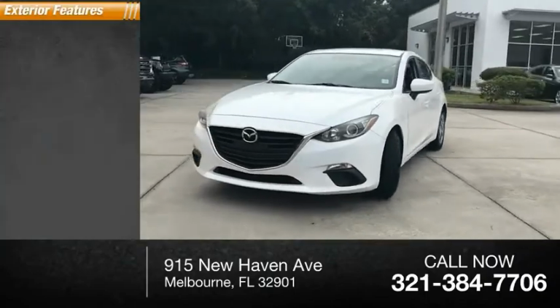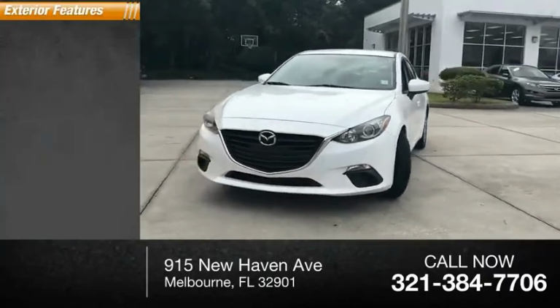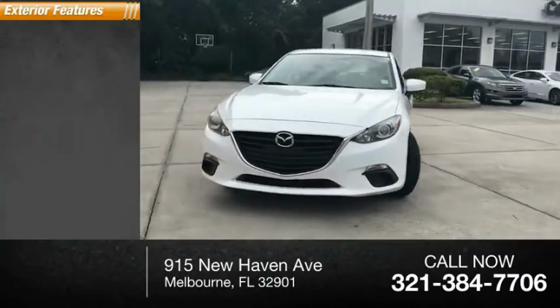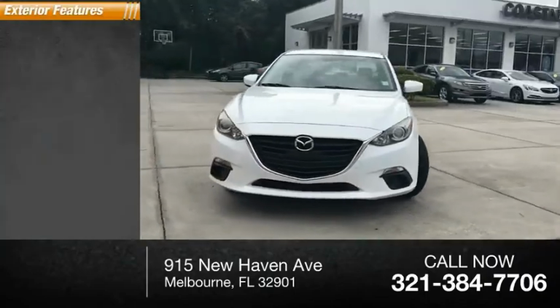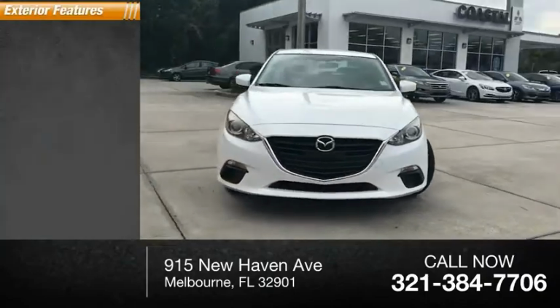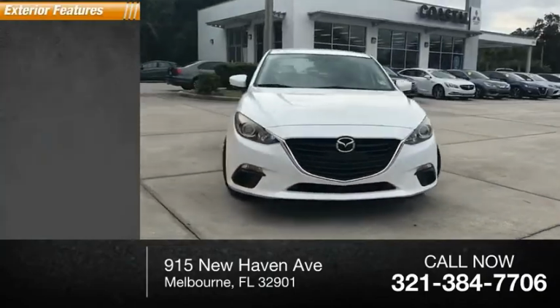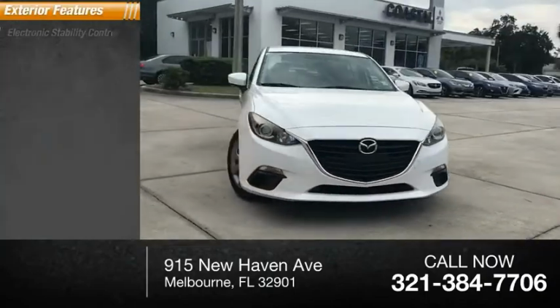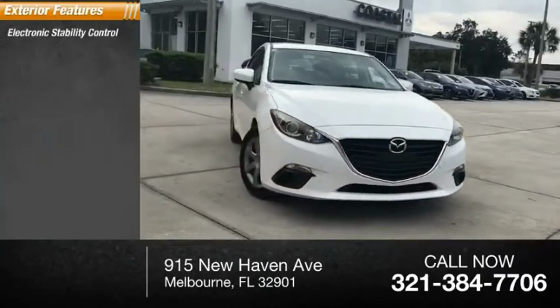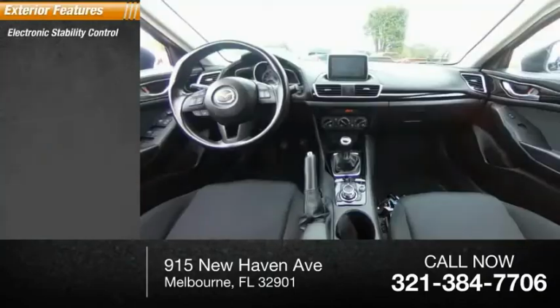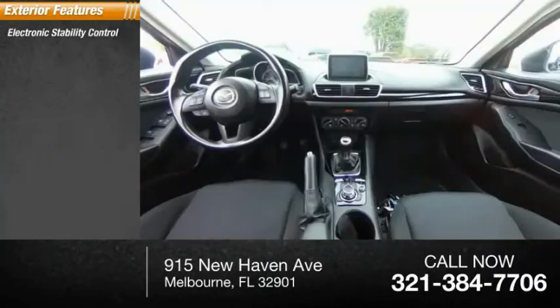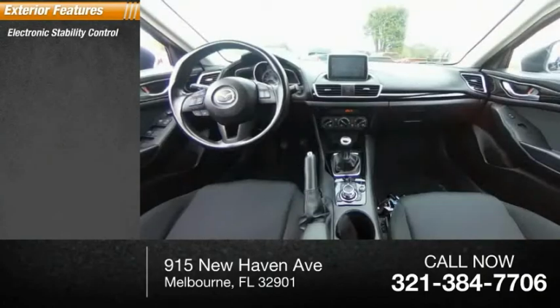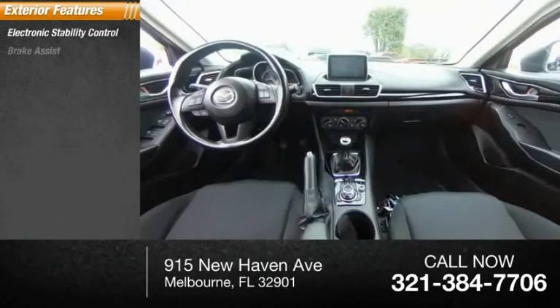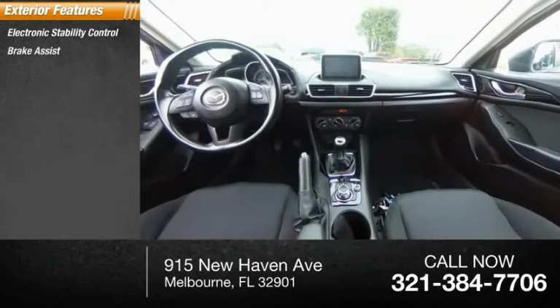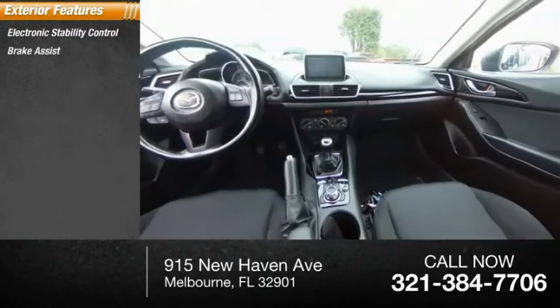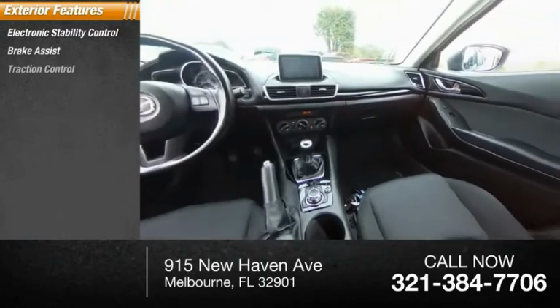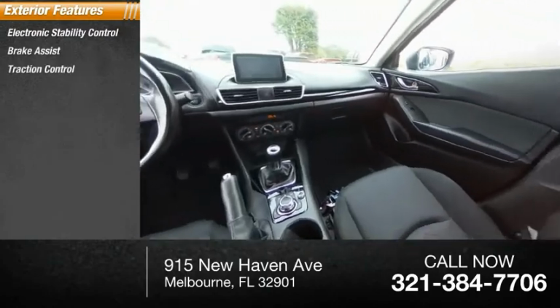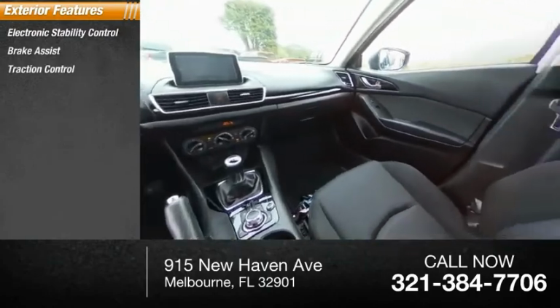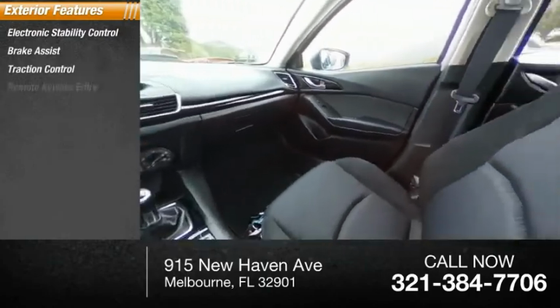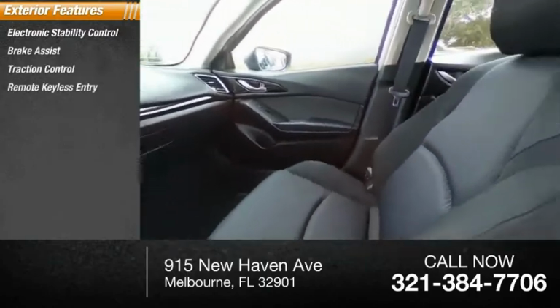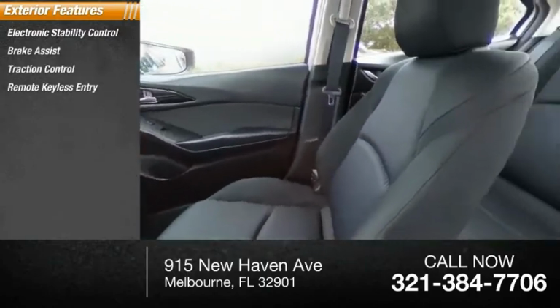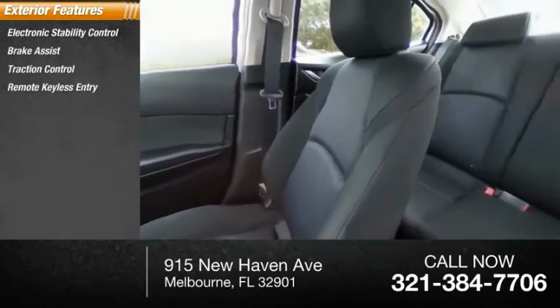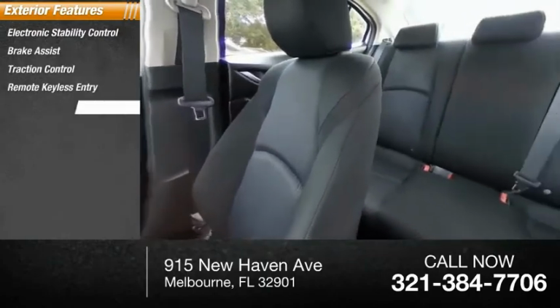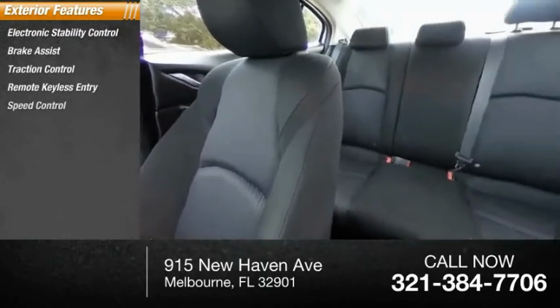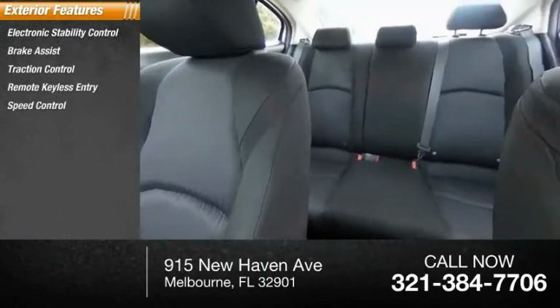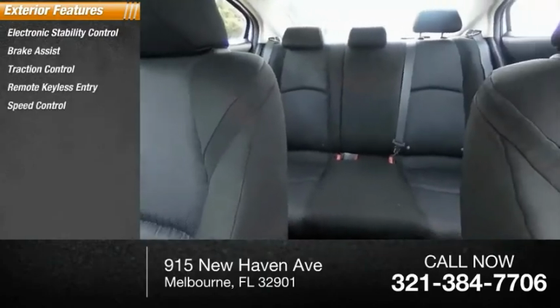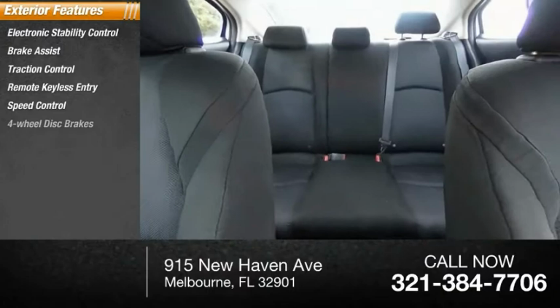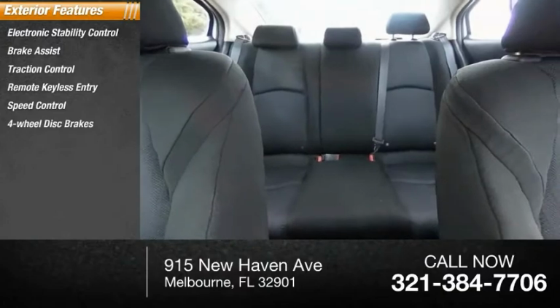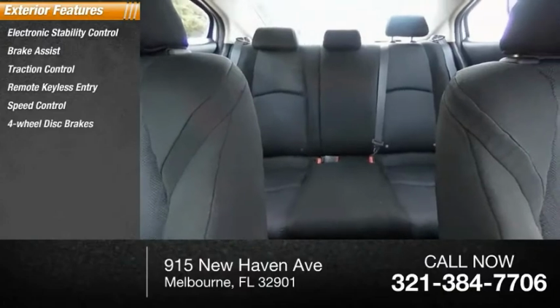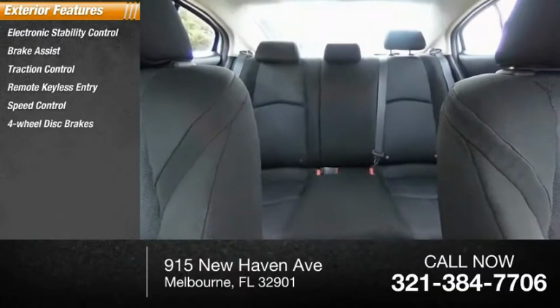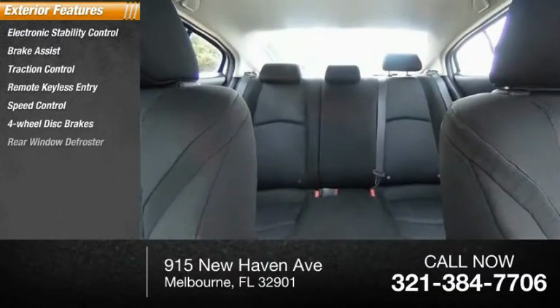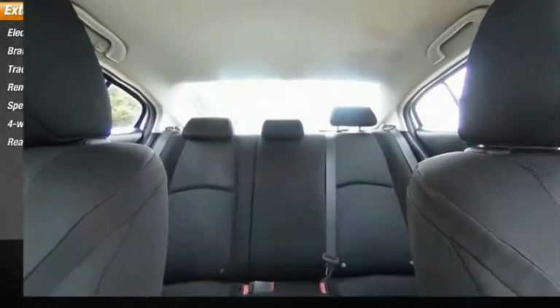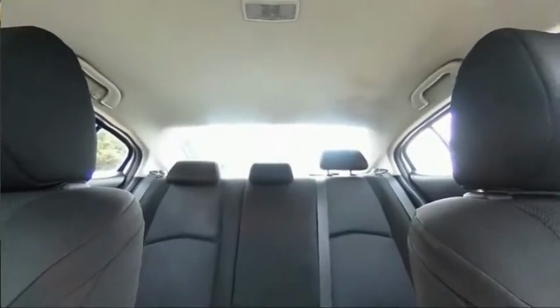Here are some of this vehicle's great options: electronic stability control, brake assist, traction control, remote keyless entry, speed control, four-wheel disc brakes, and rear window defroster.